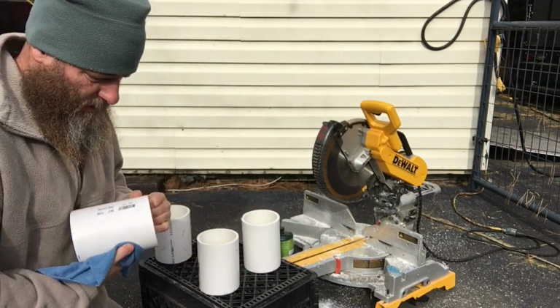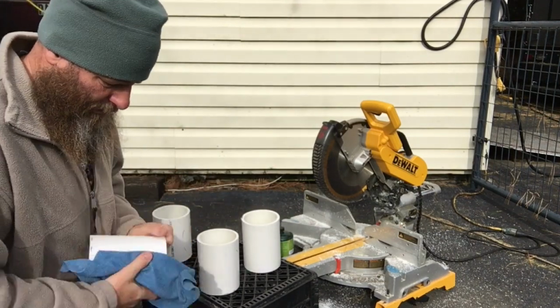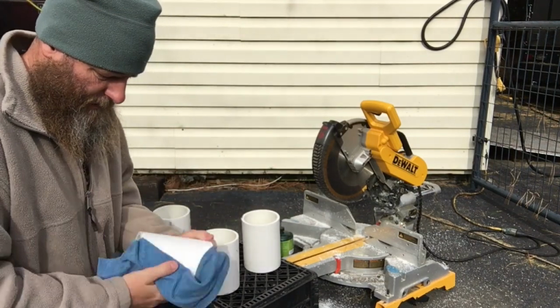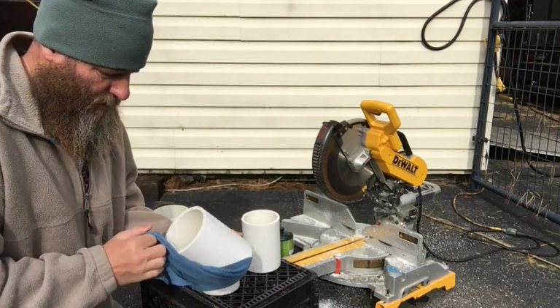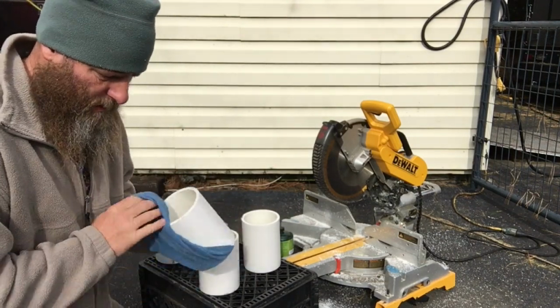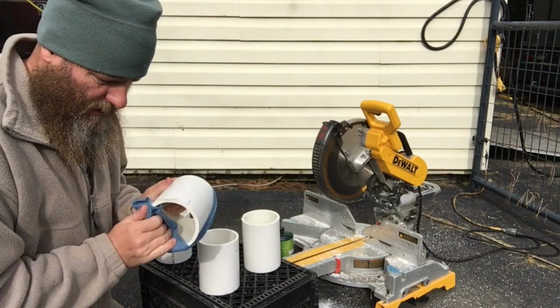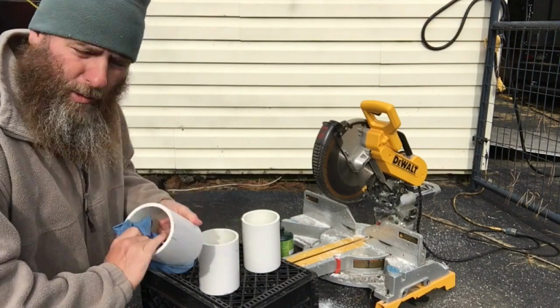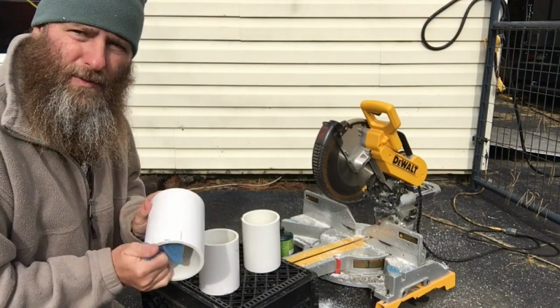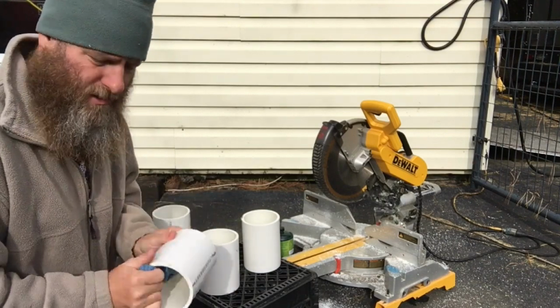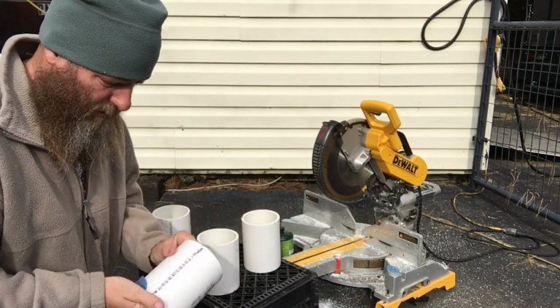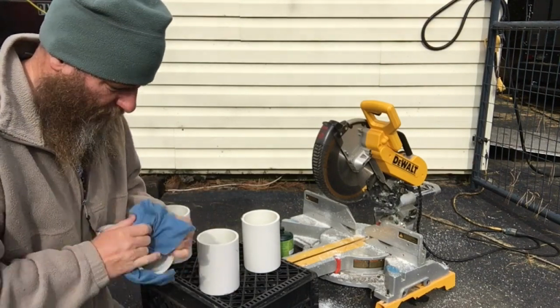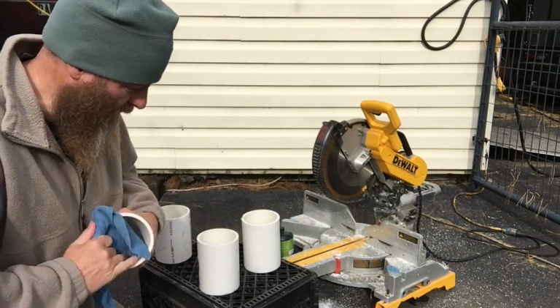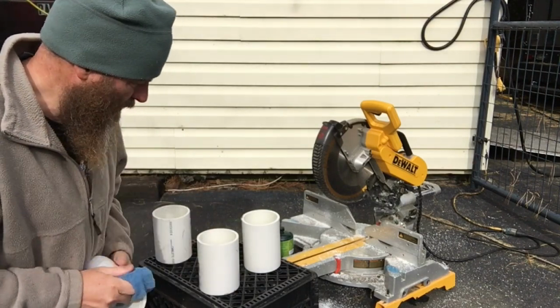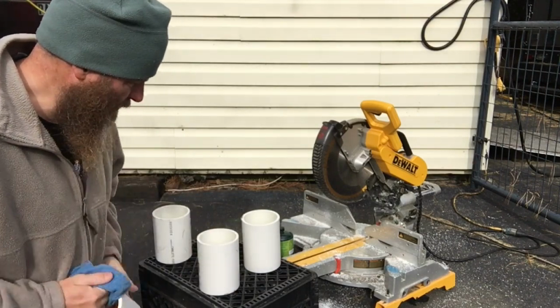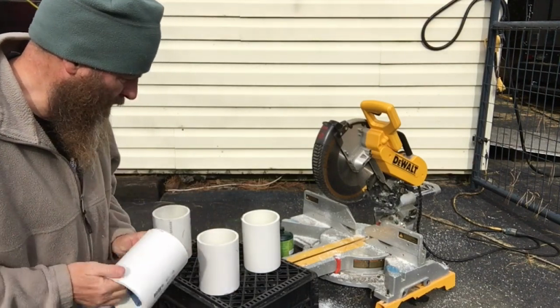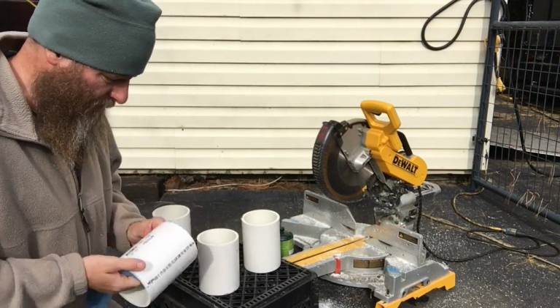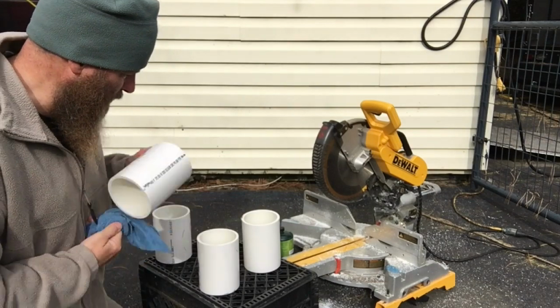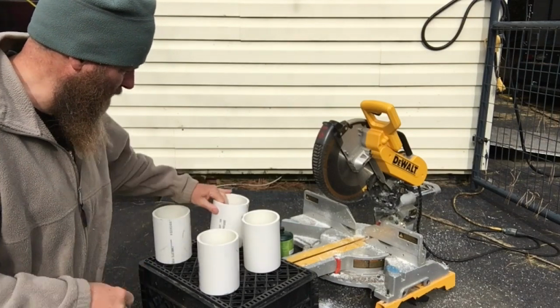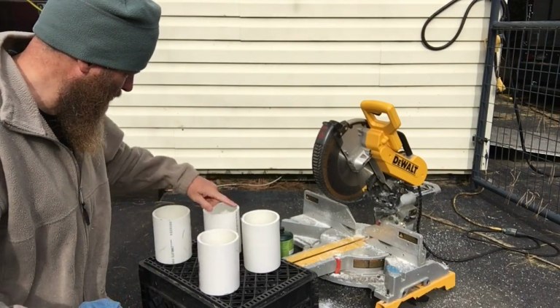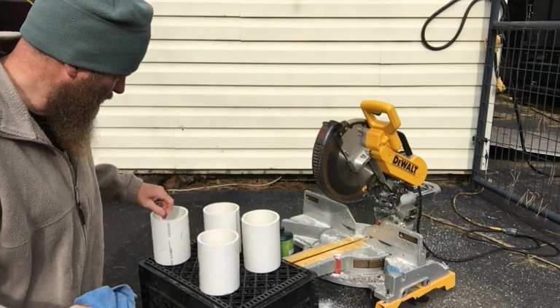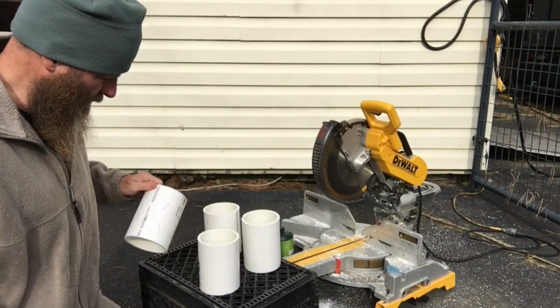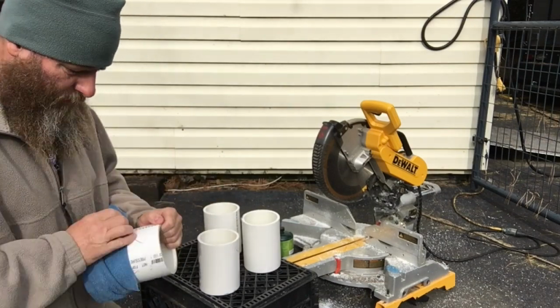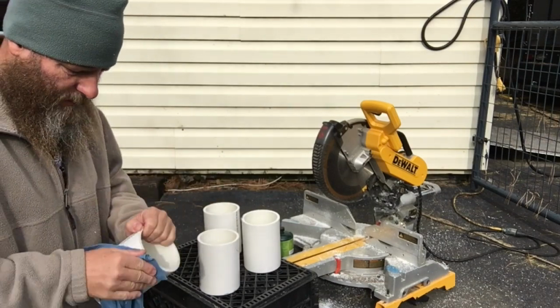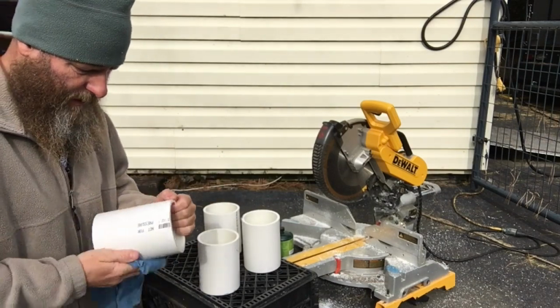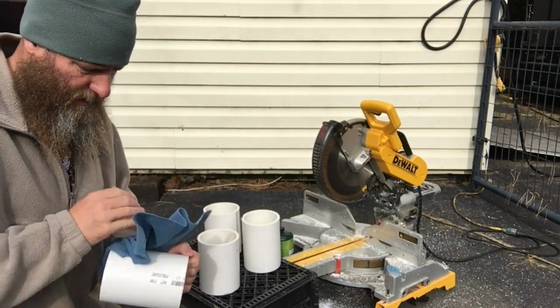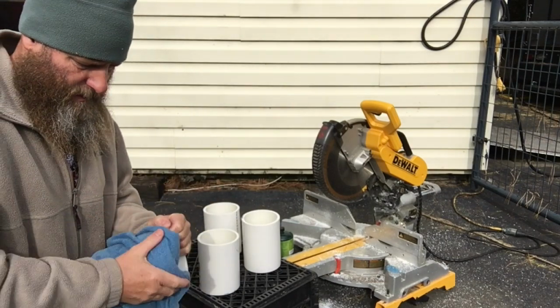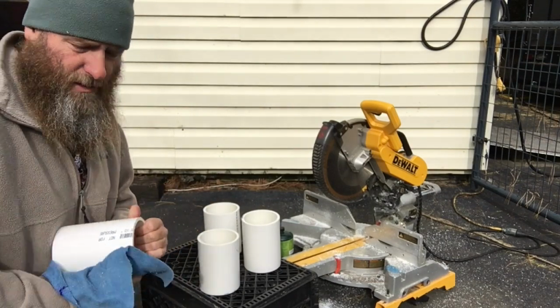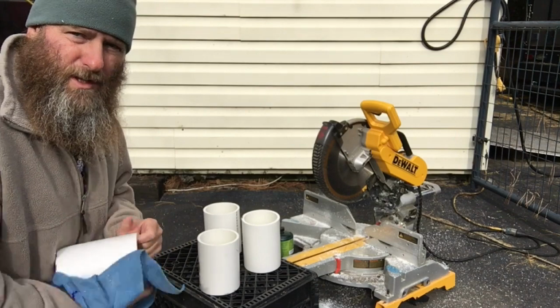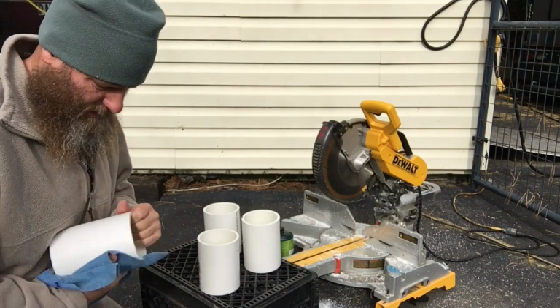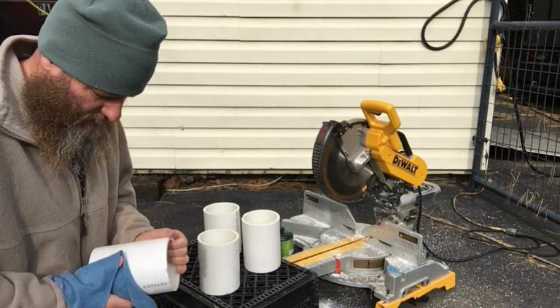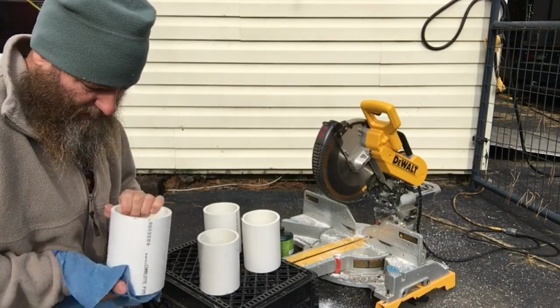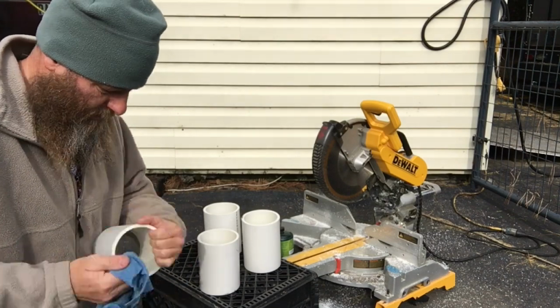Now I can only find two of the toilet bowl flanges — the store only had two. So I'm just going to make two bases and save the other two pipe pieces until the store restocks.